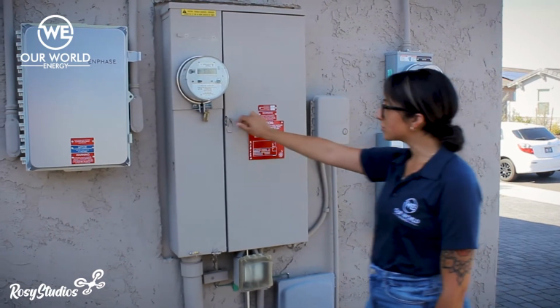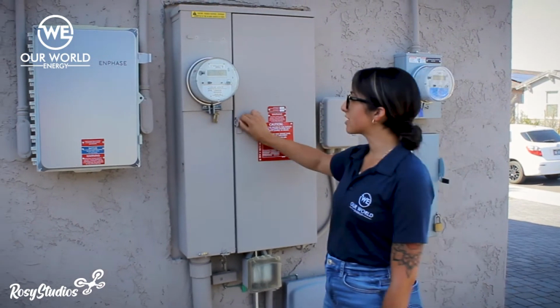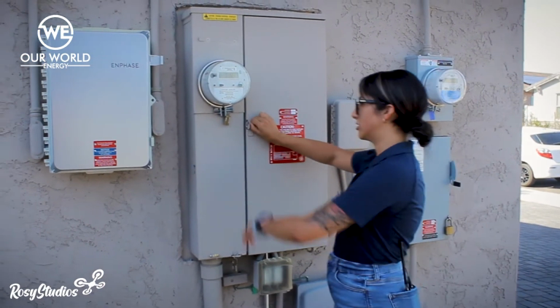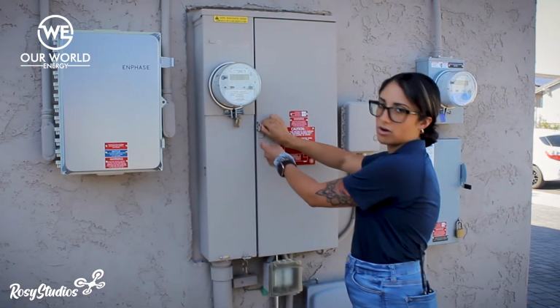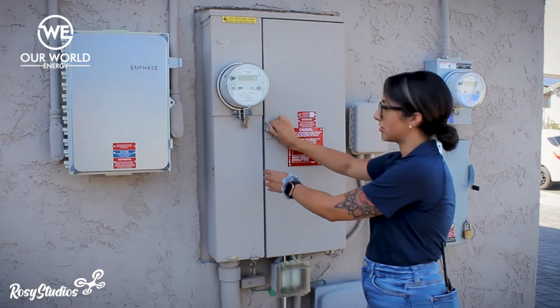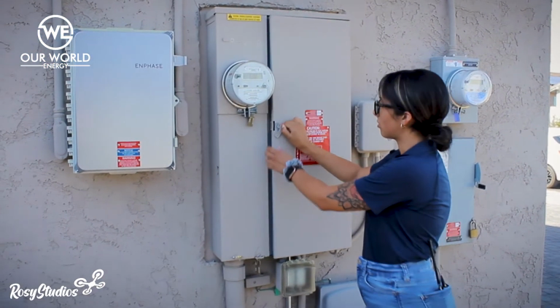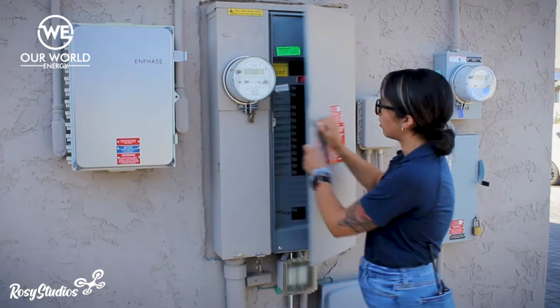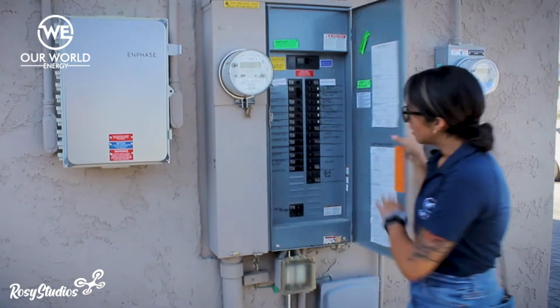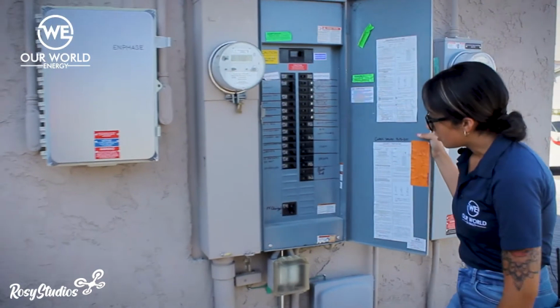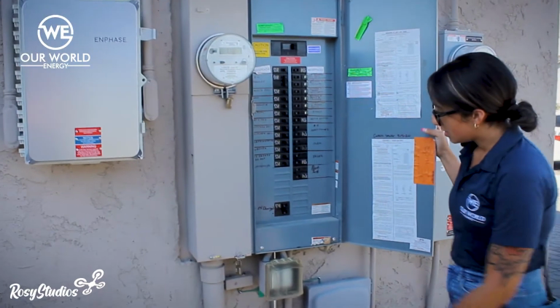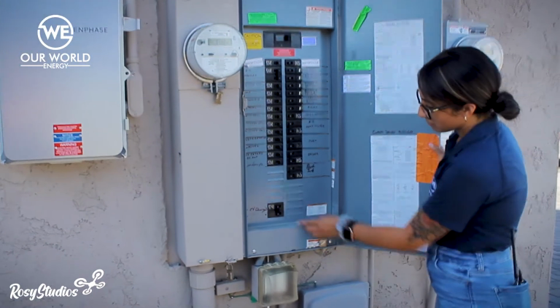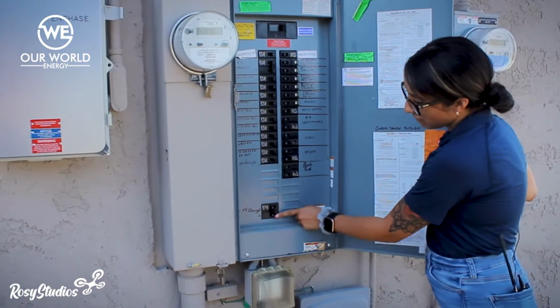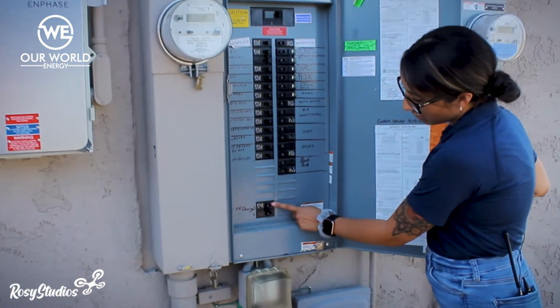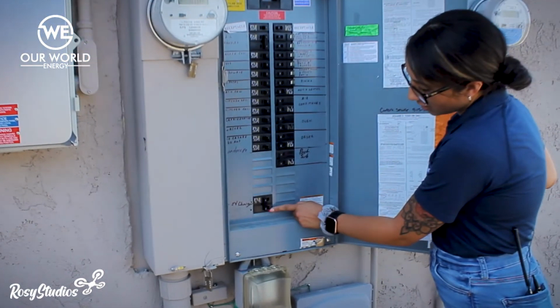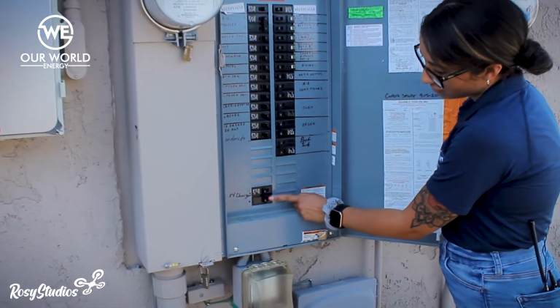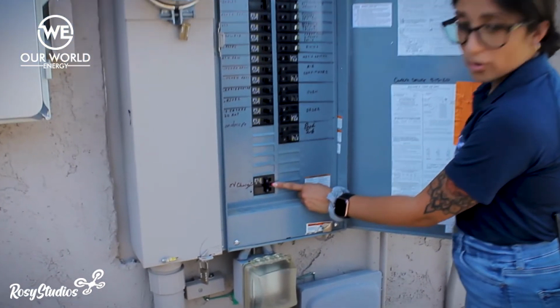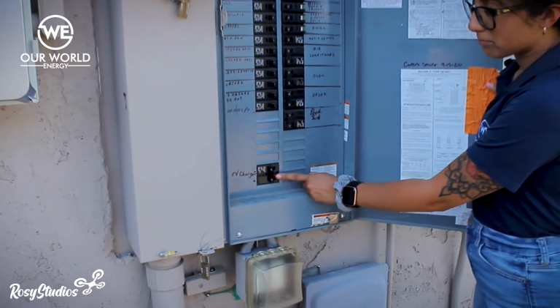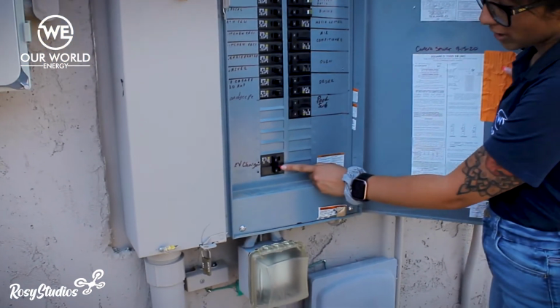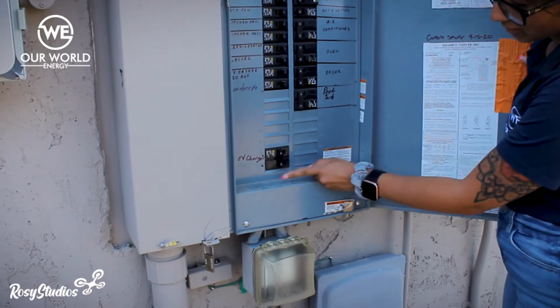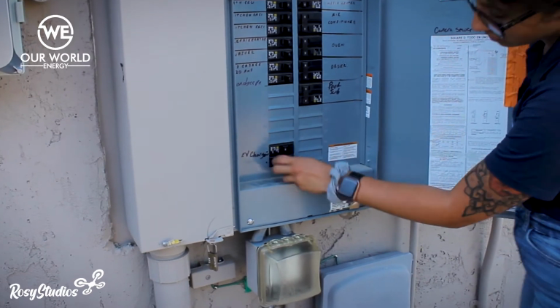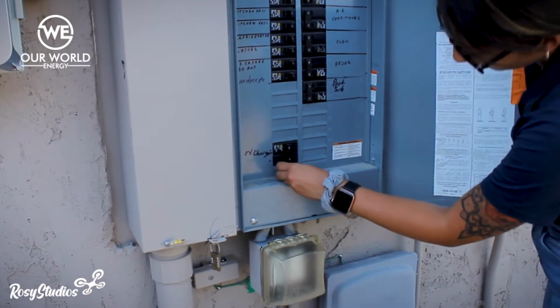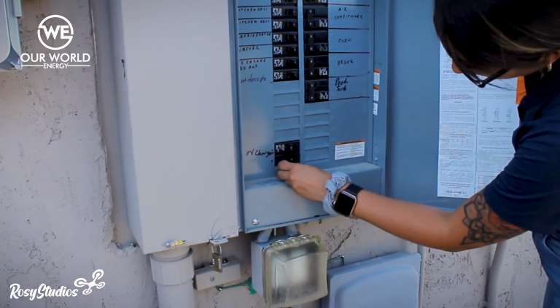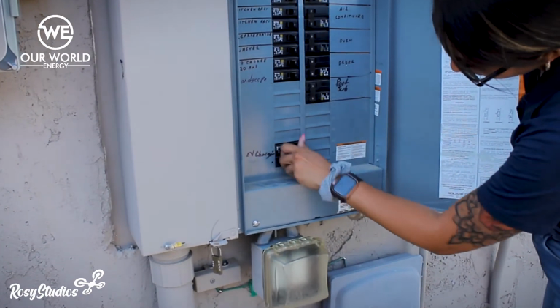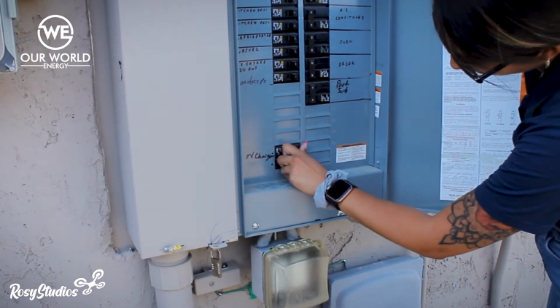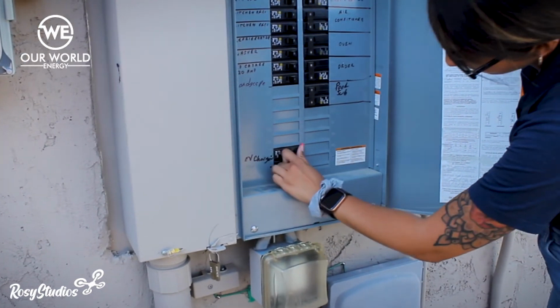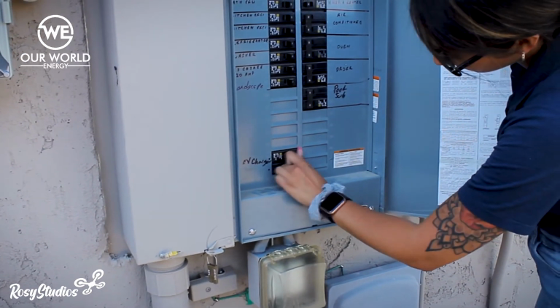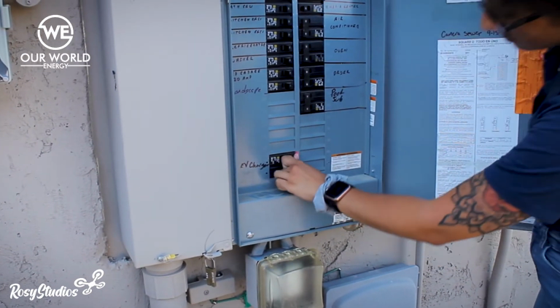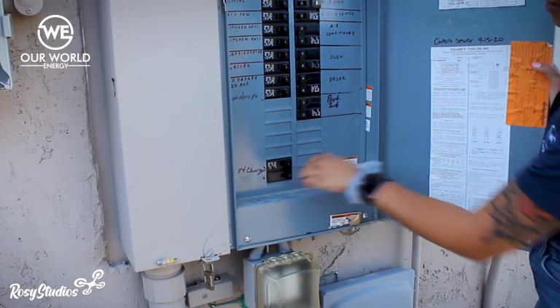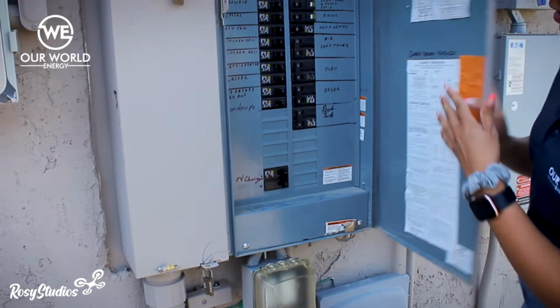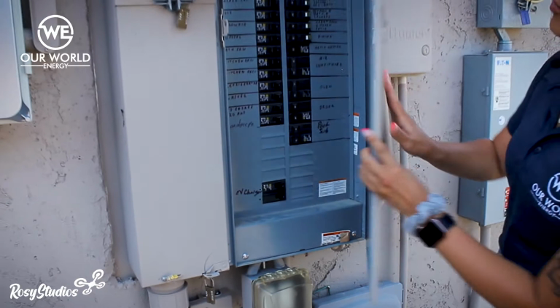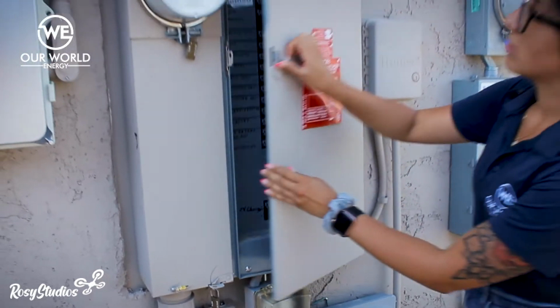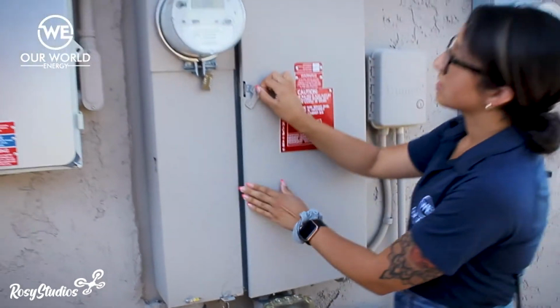The first thing we're going to do is we're going to go into your electrical panel, and you see this PV breaker down here, which is a photovoltaic breaker. We're going to make sure that's switched to on, and then we're going to close this.